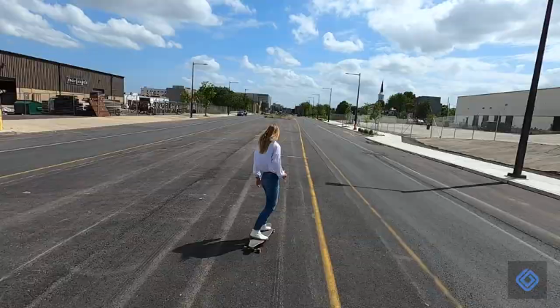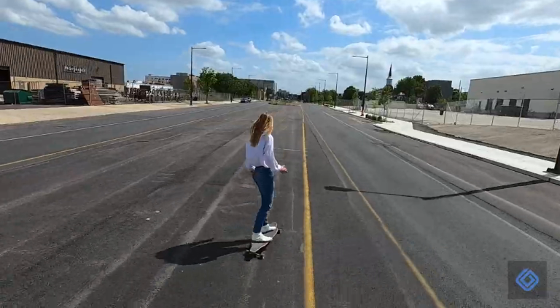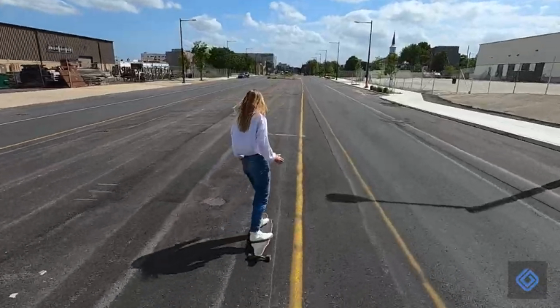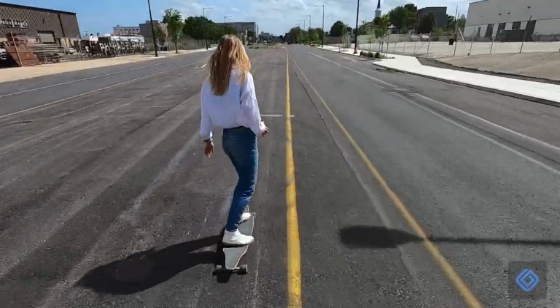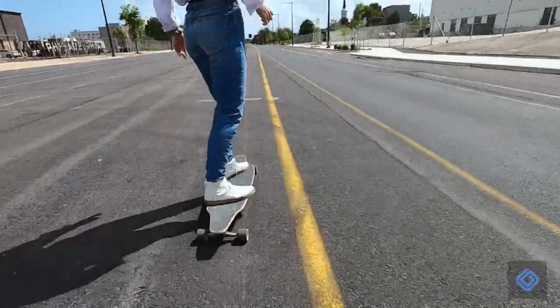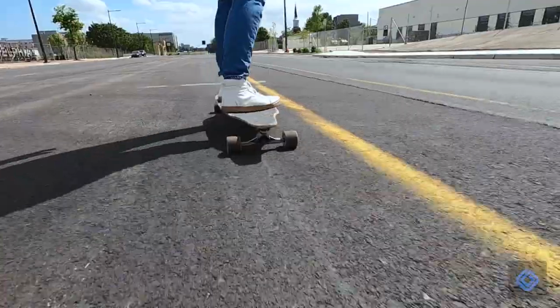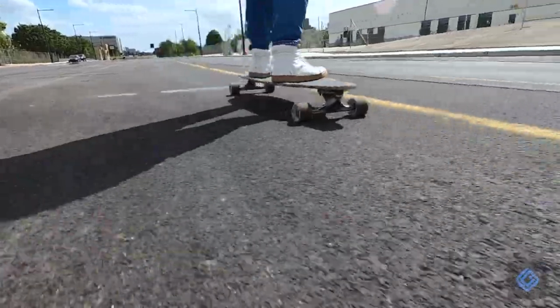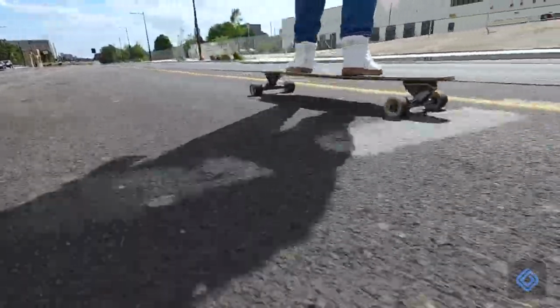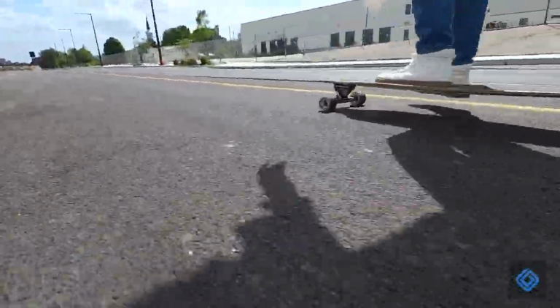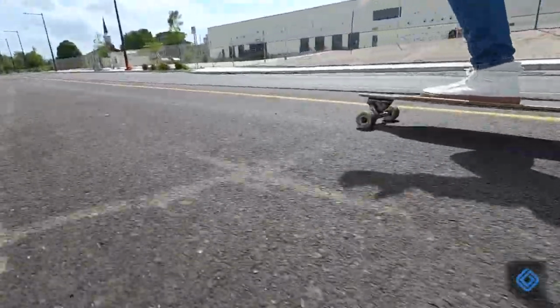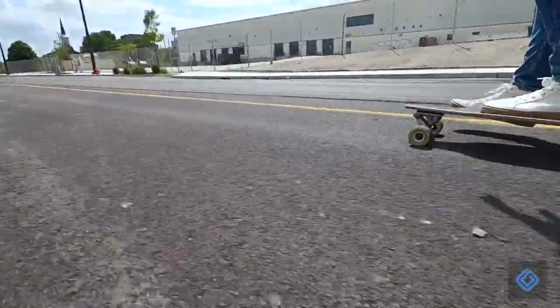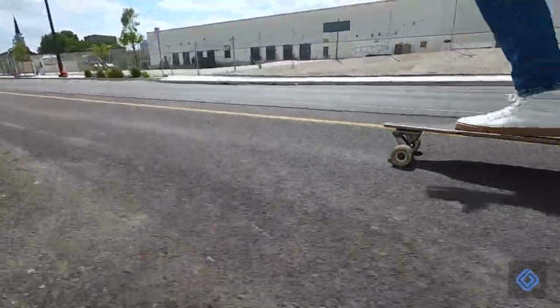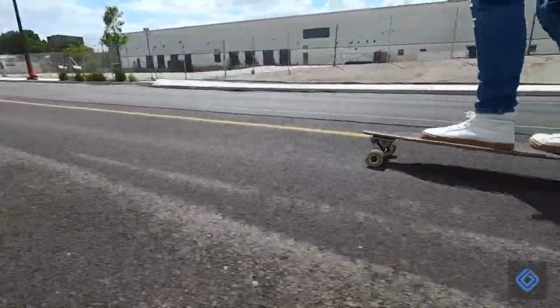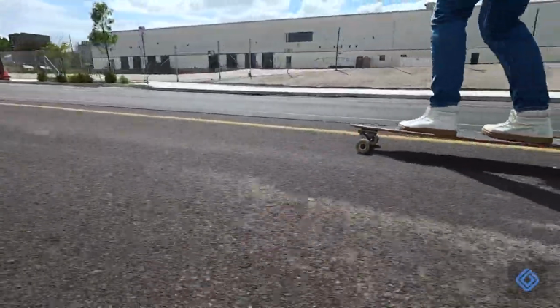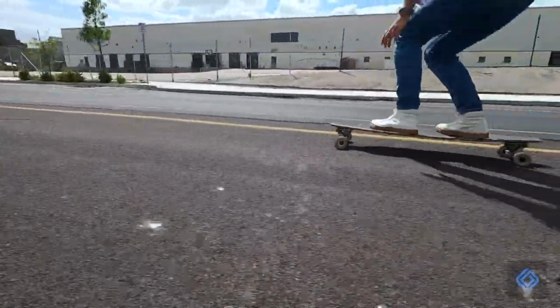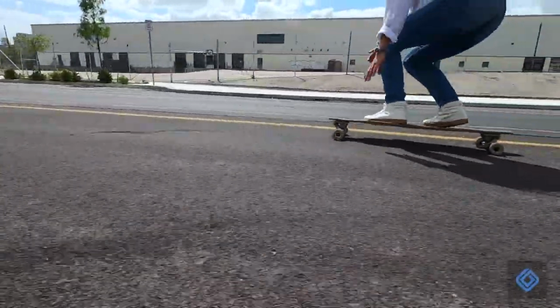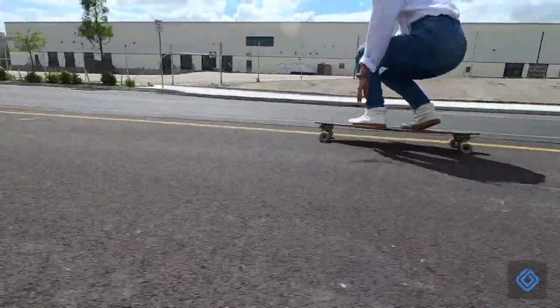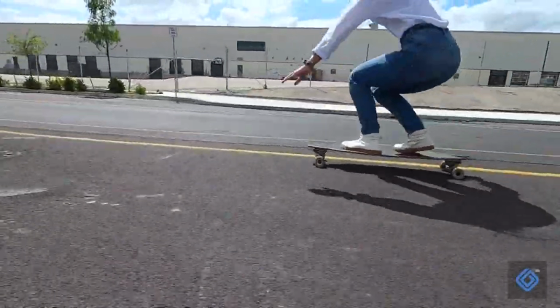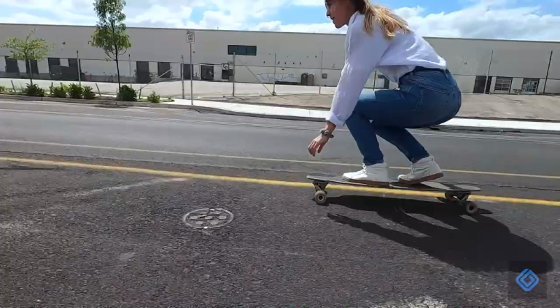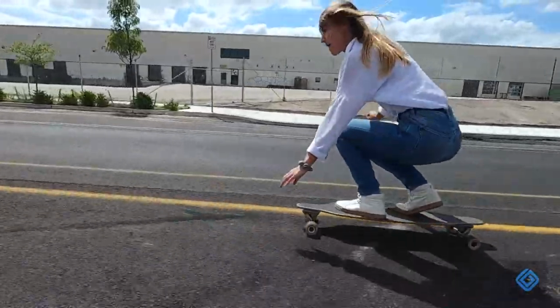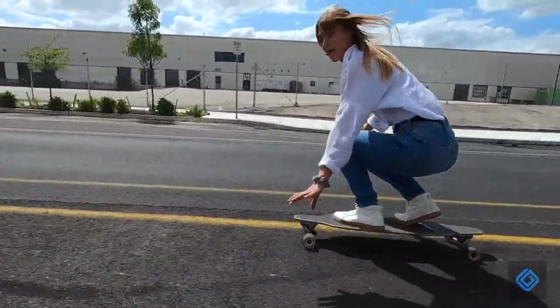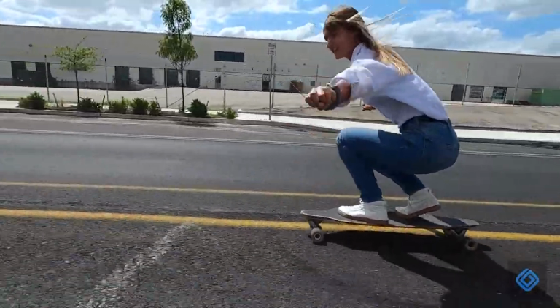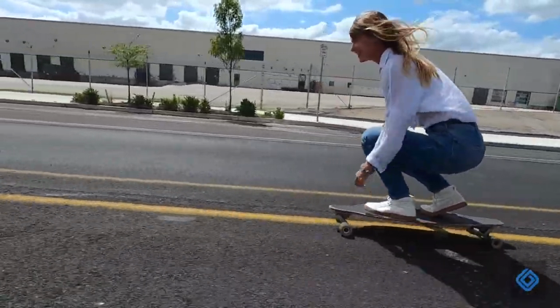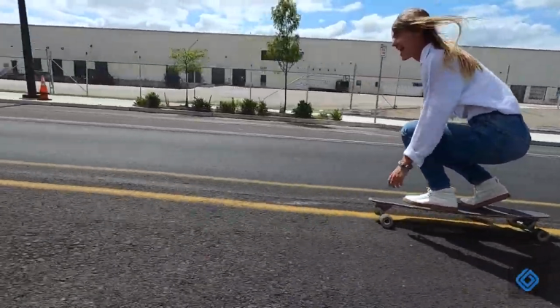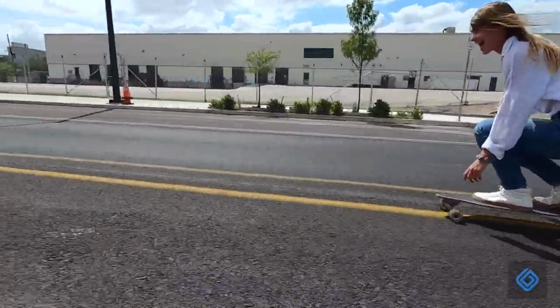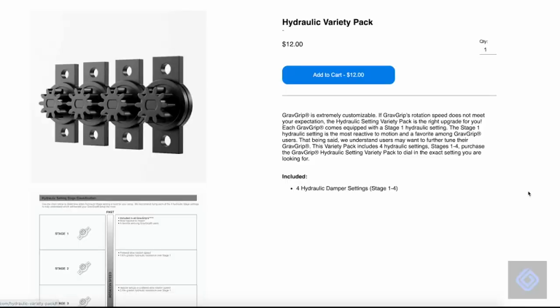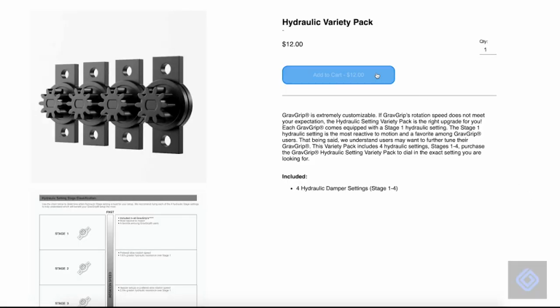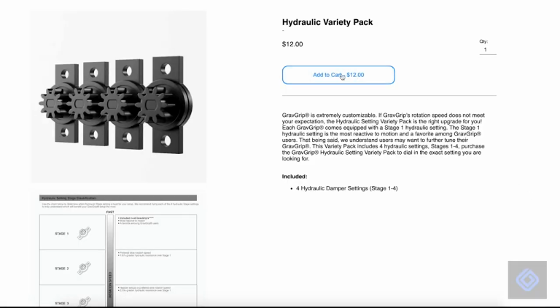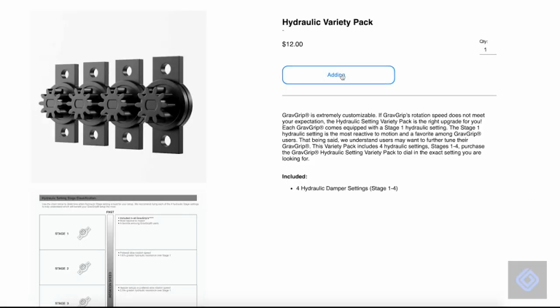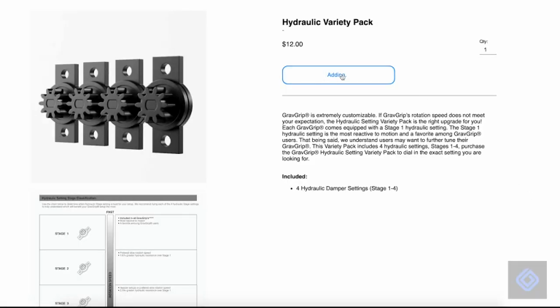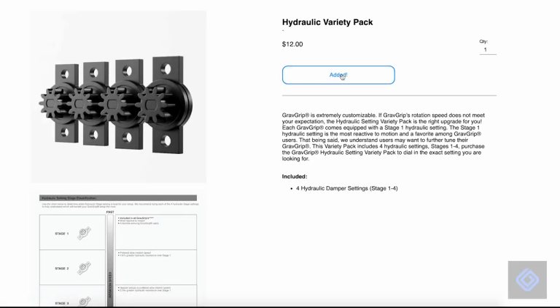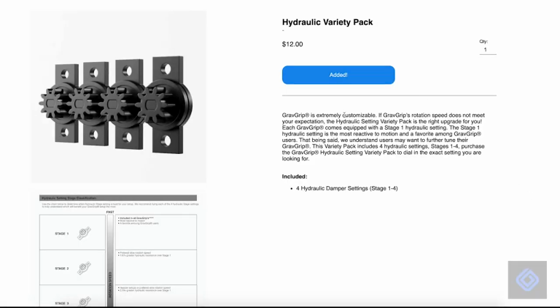A camera's weight will affect GravGrip's rotation speed, so be sure to give all camera mount positions a try. If you would like to further customize your GravGrip's rotation speed, we recommend purchasing our Hydraulic Variety Pack.